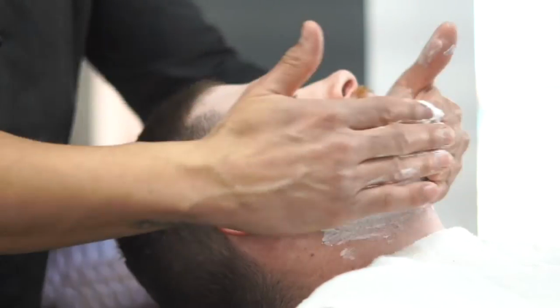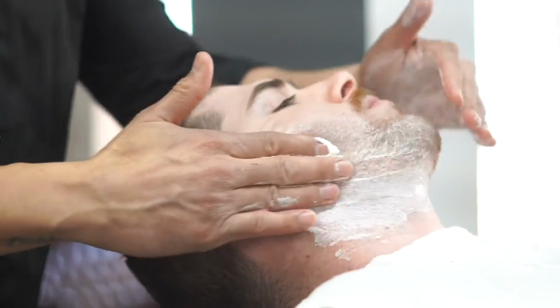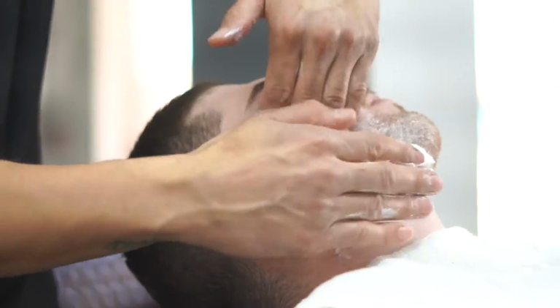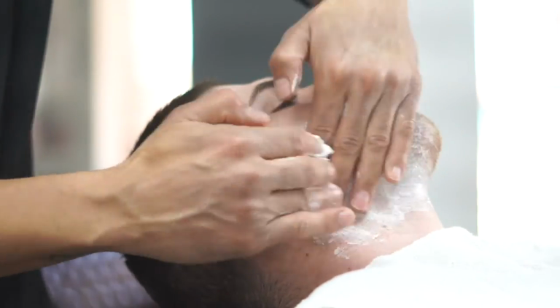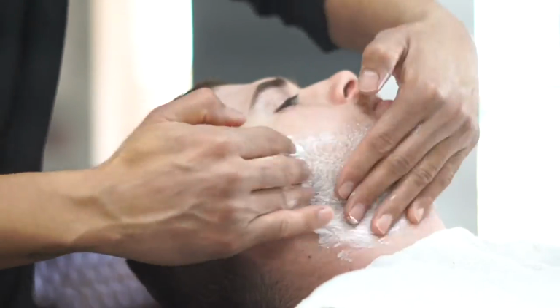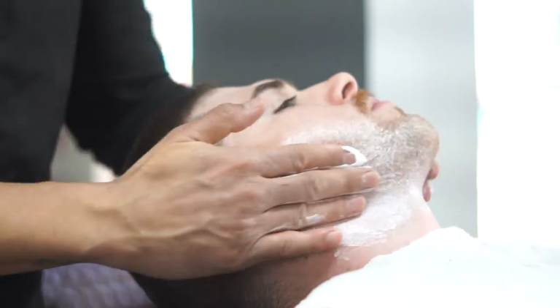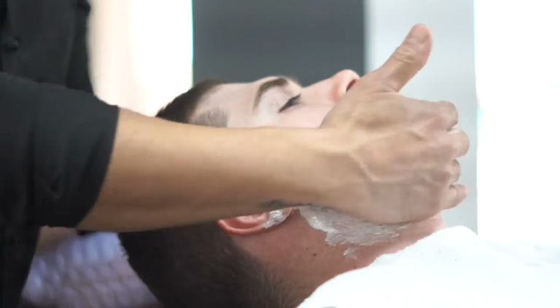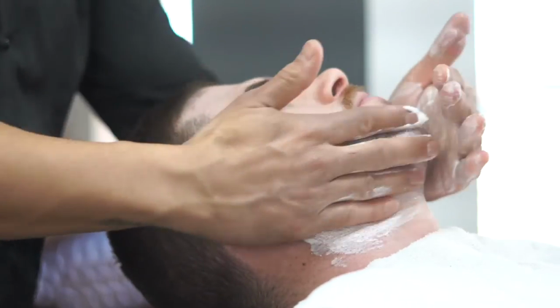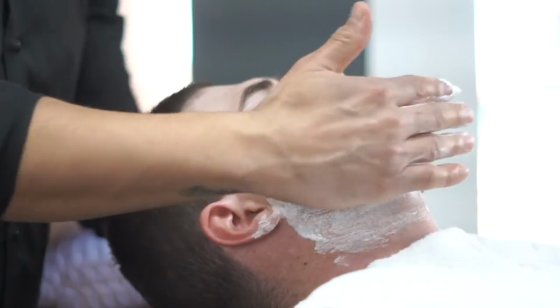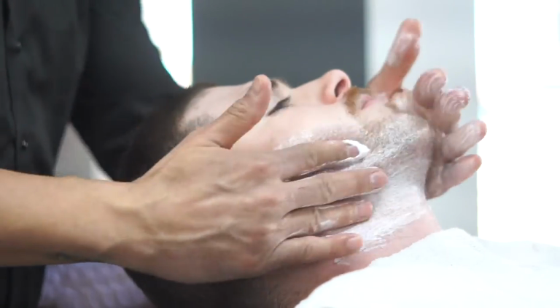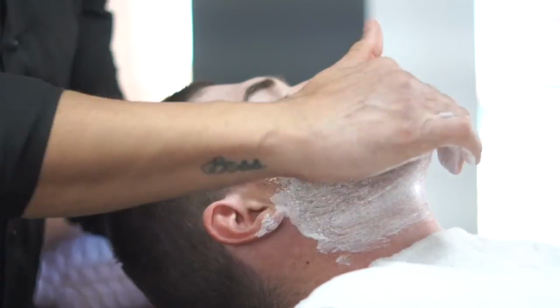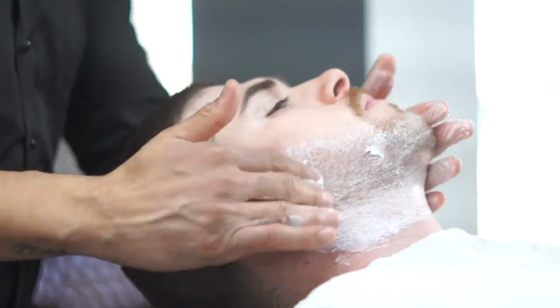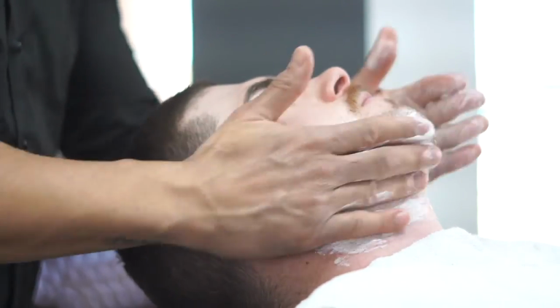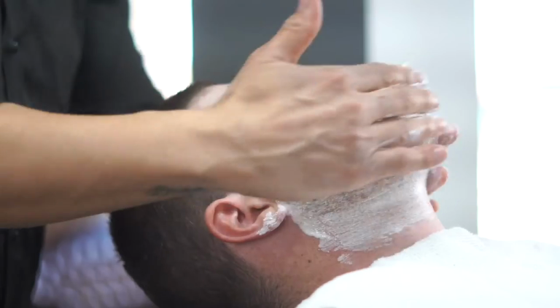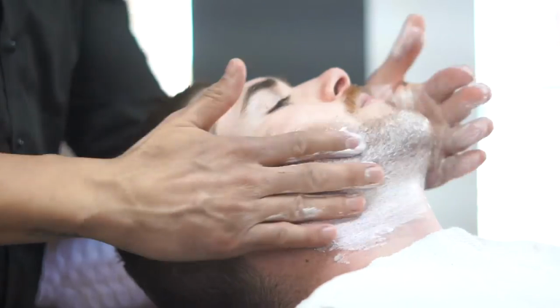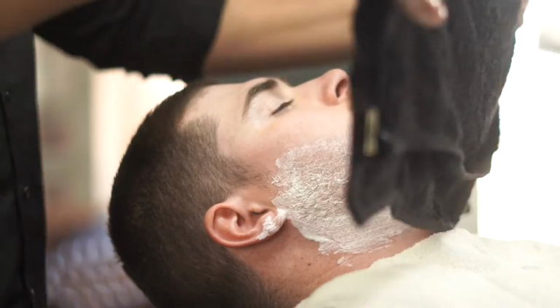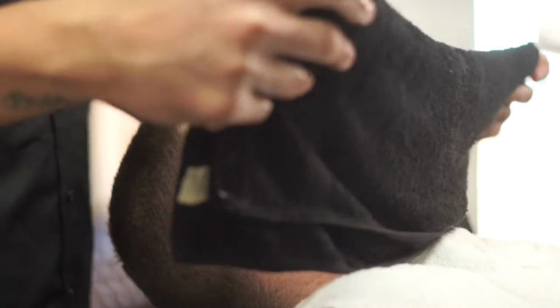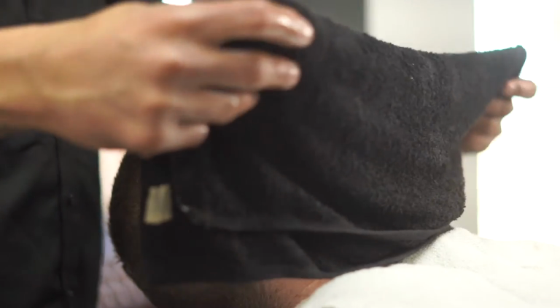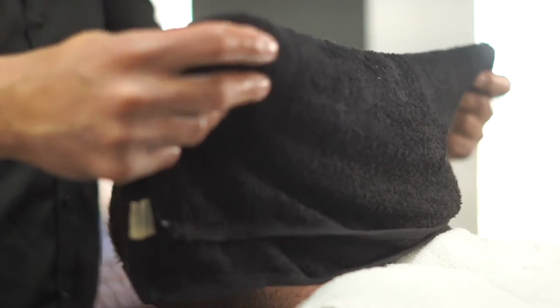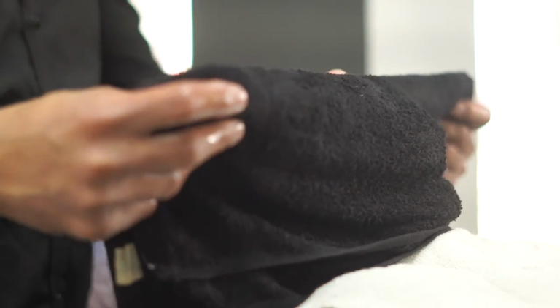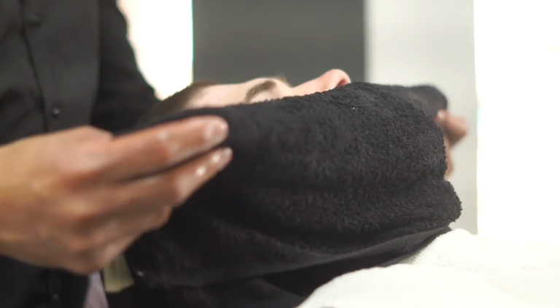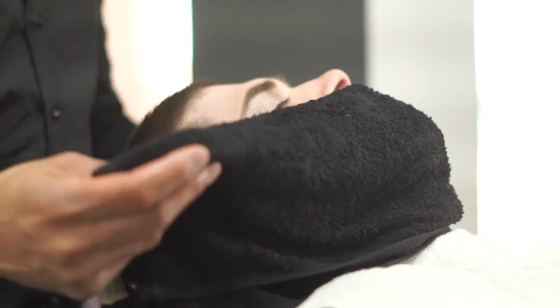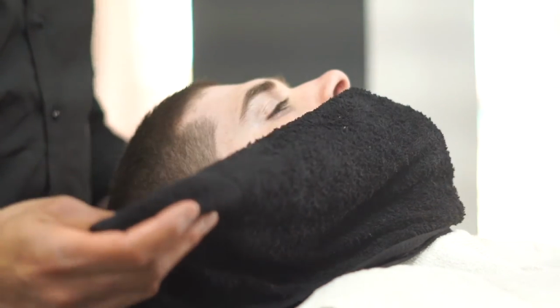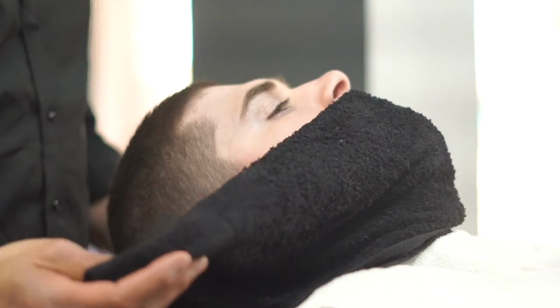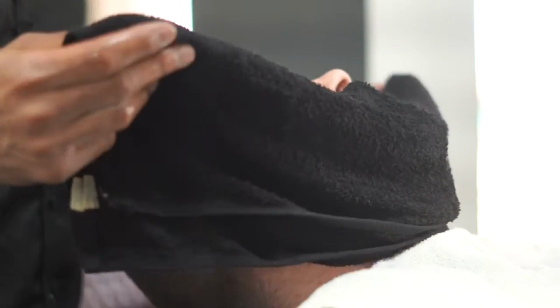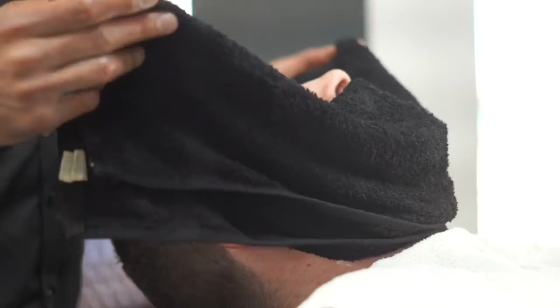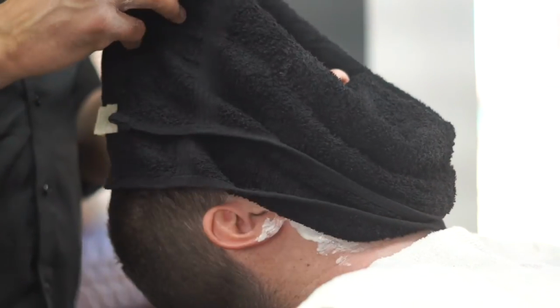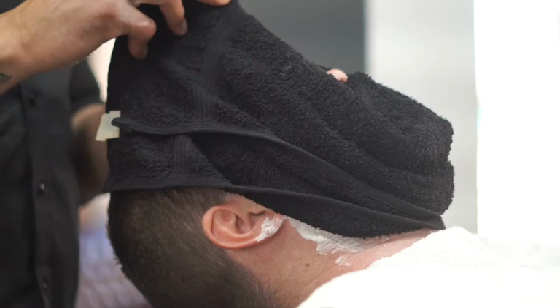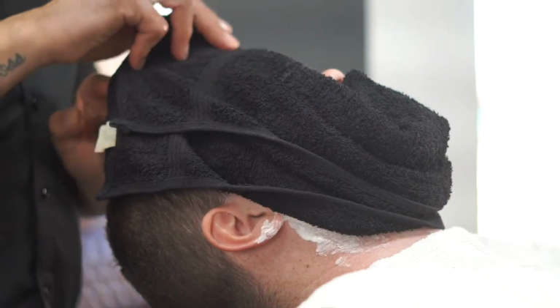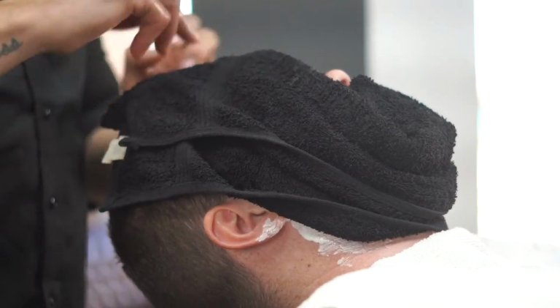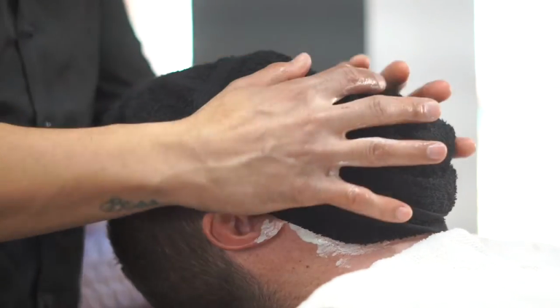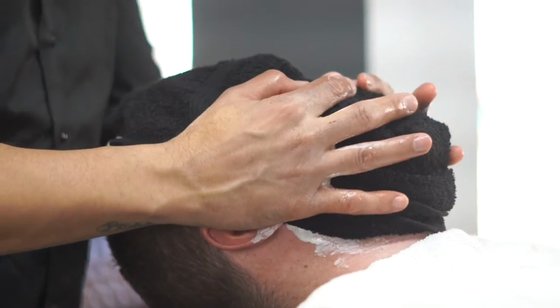So we did the same thing we did with the shave oils — we massaged it into the face, and for extra comfort we applied another hot towel. Now you want to let that sit there as well before we start our shave.